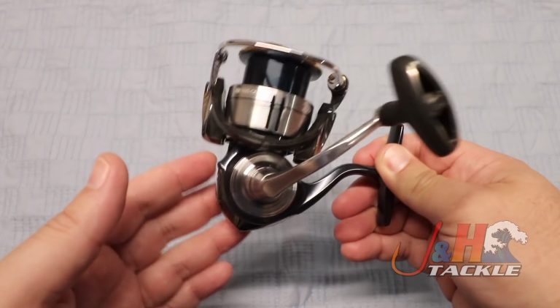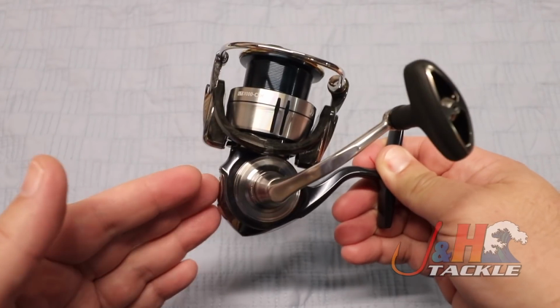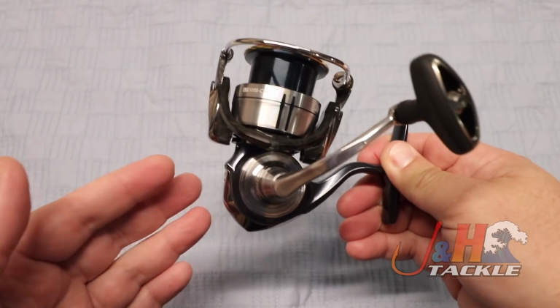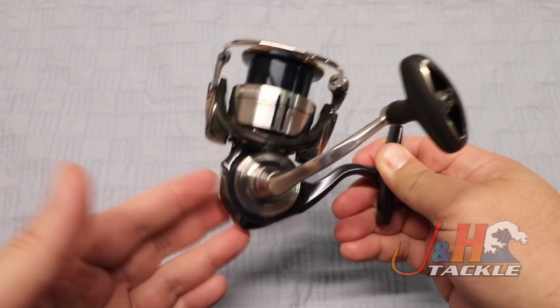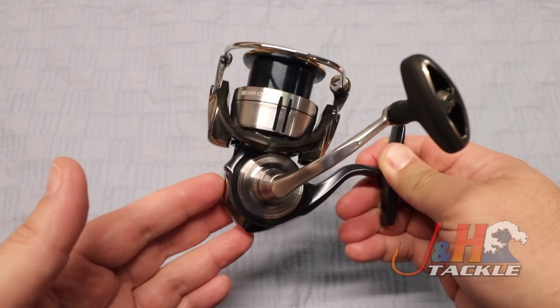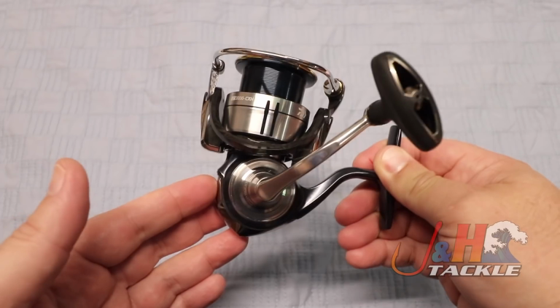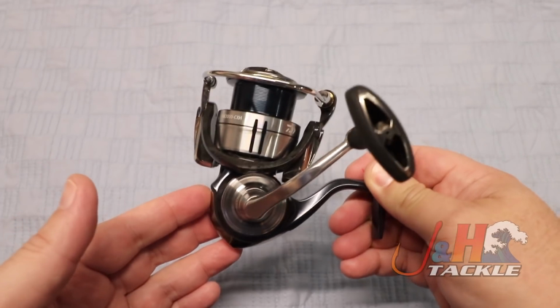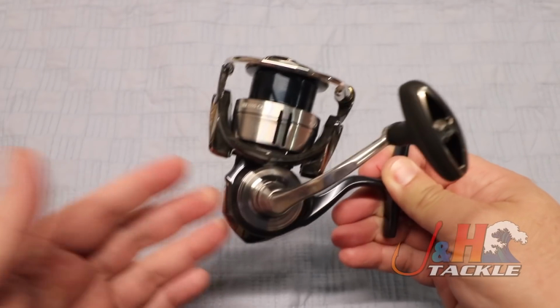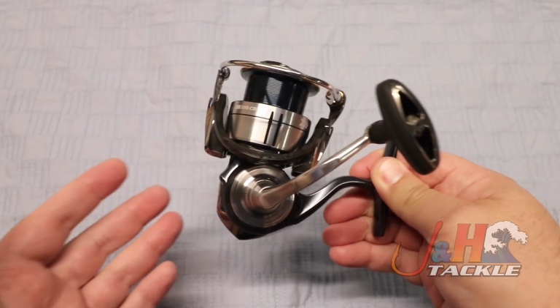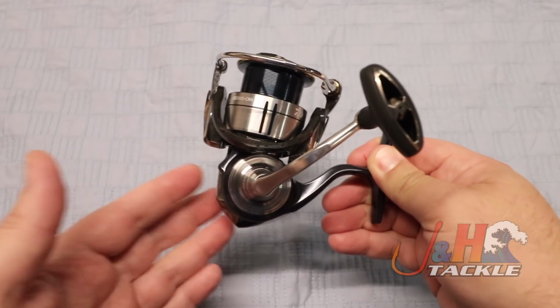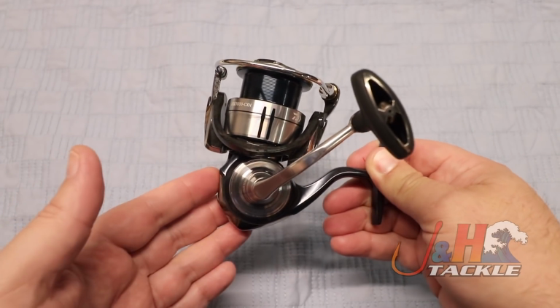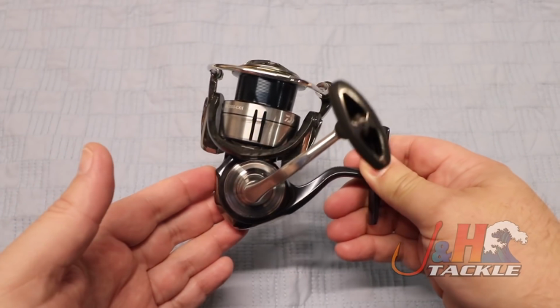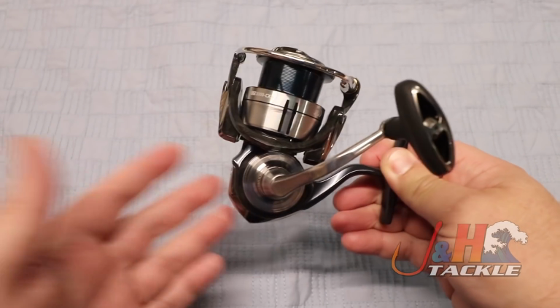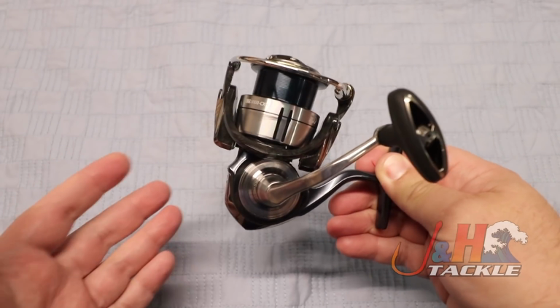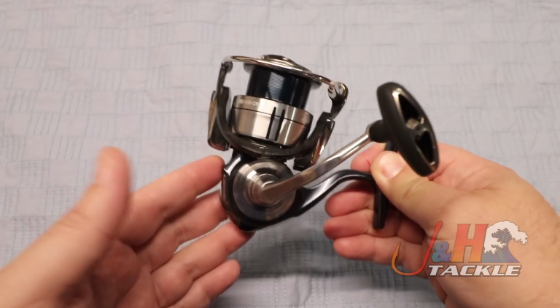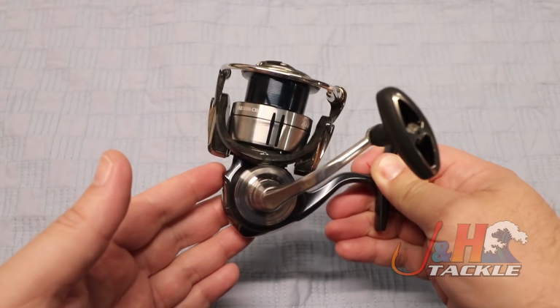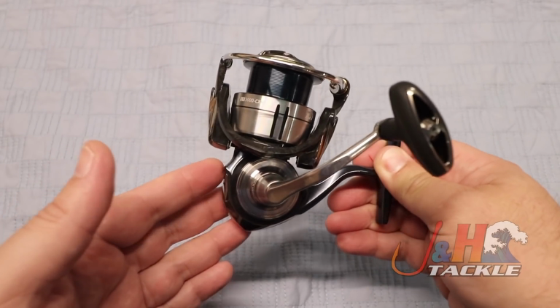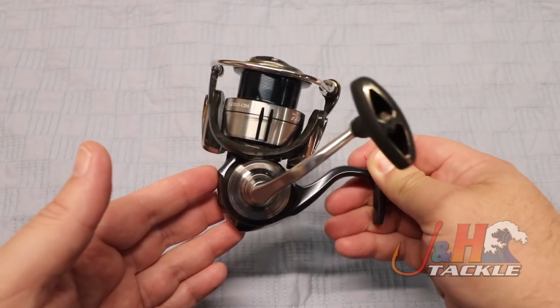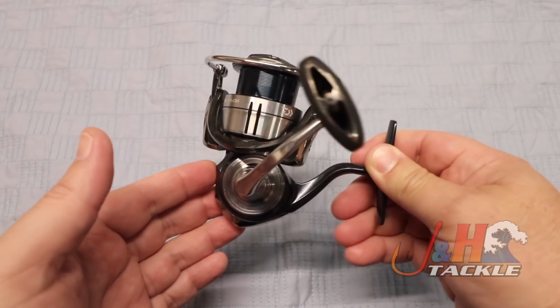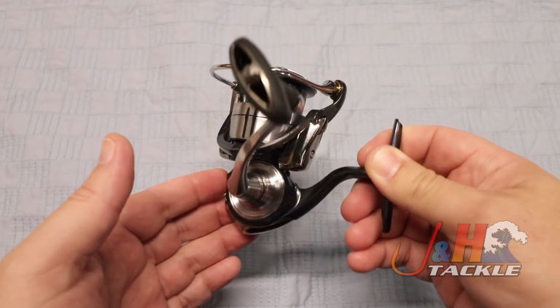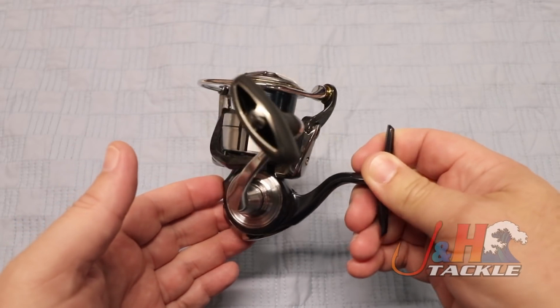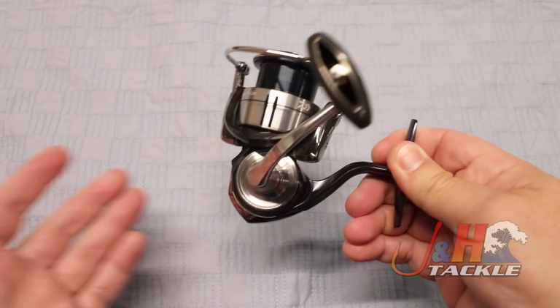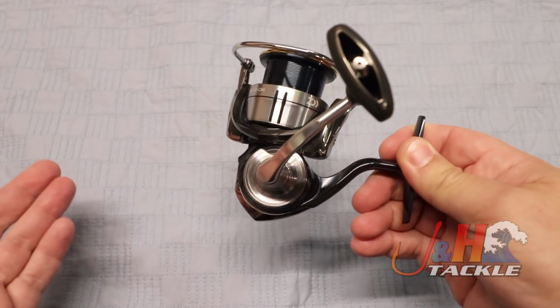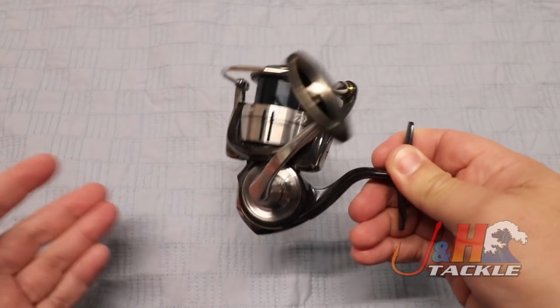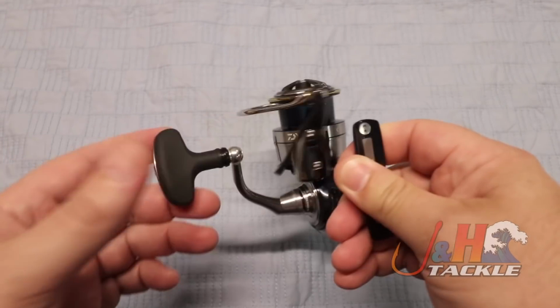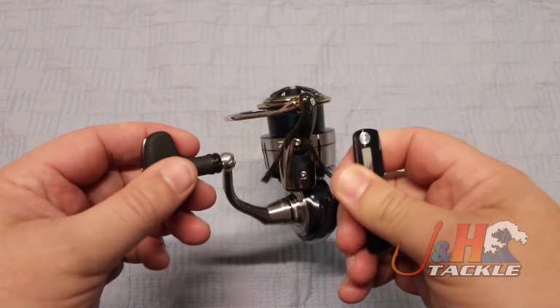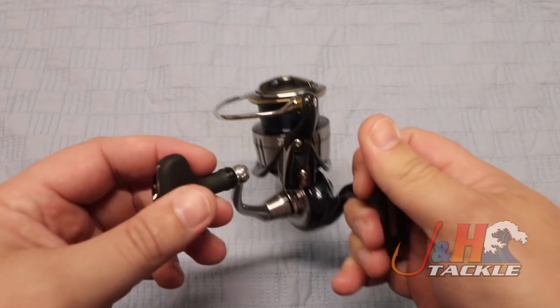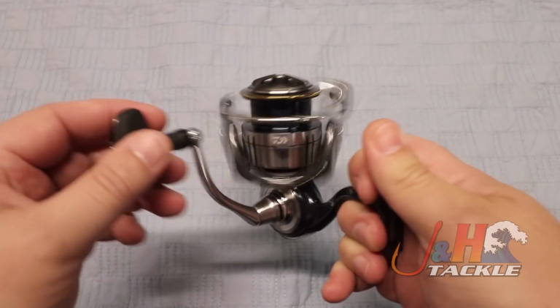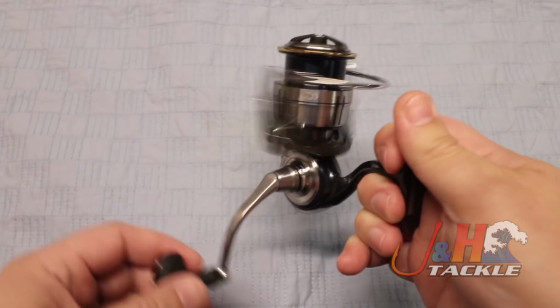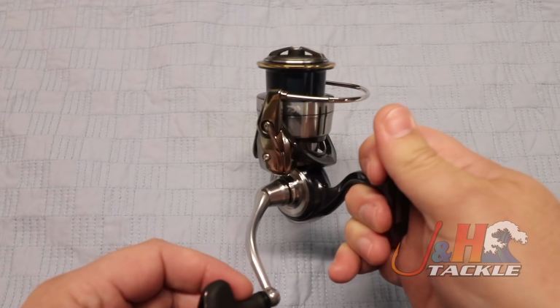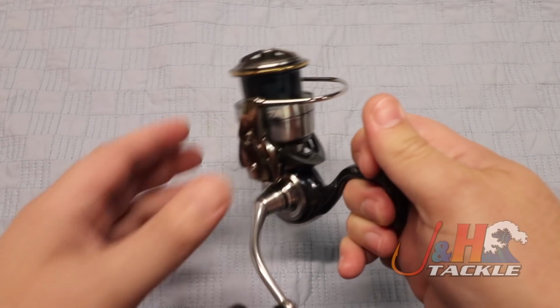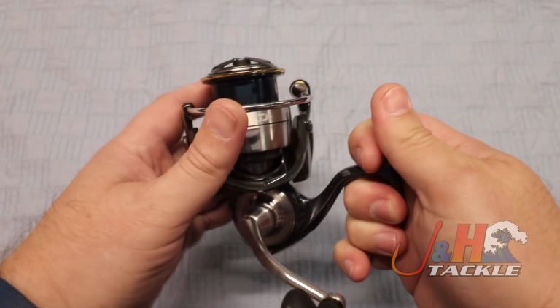Instead of a magnesium body, this Sertate has an aluminum body, so you don't have to worry about fishing it in saltwater — totally fine. 7.4 ounces, 11 ball bearings, super smooth, 6.2 to 1 gear ratio, and 22 pounds of drag.